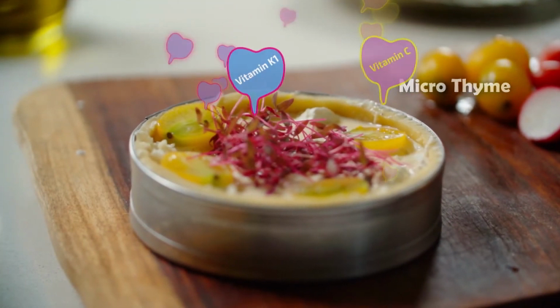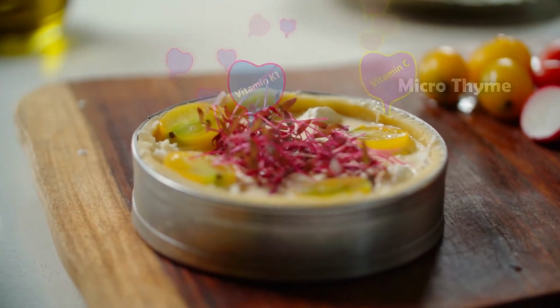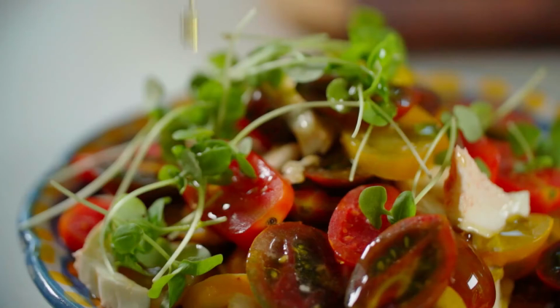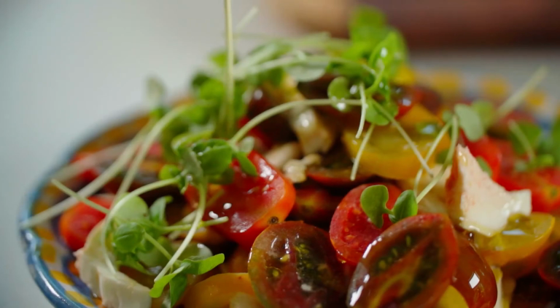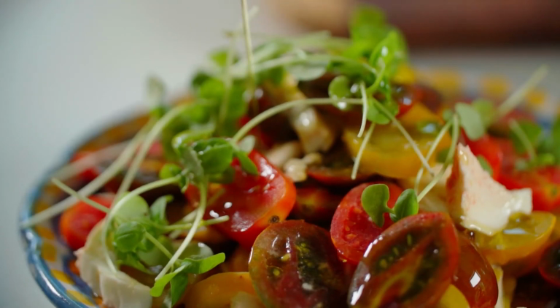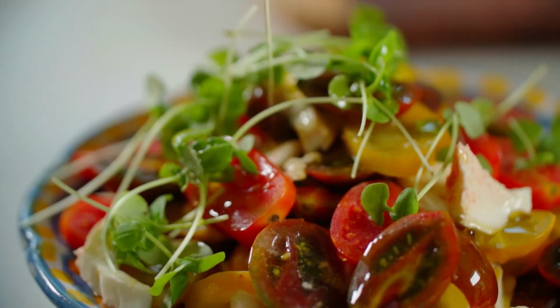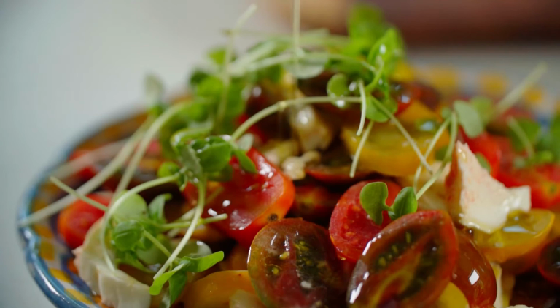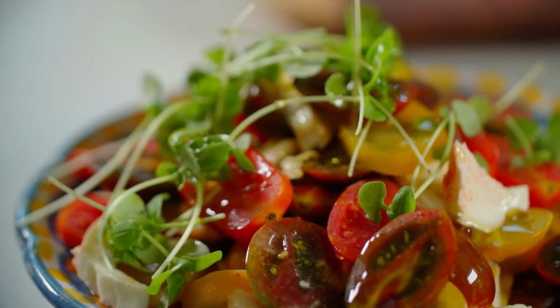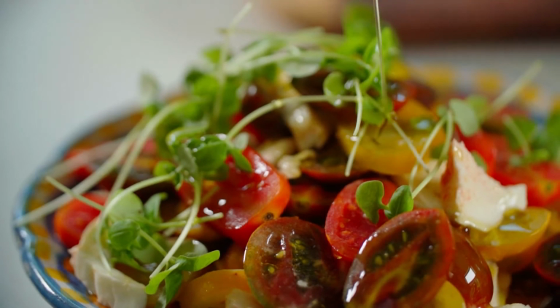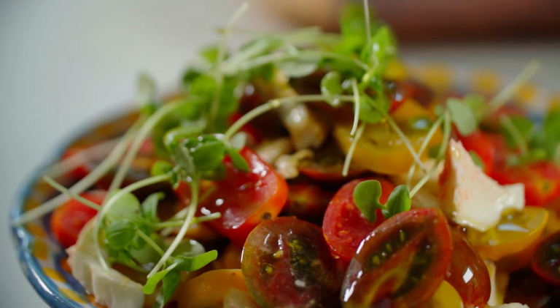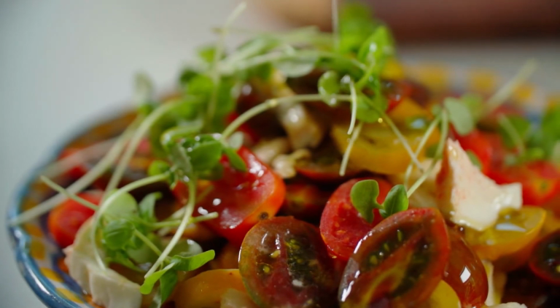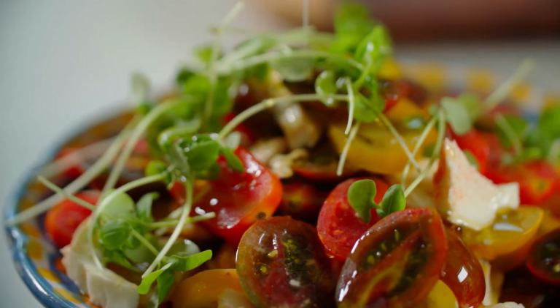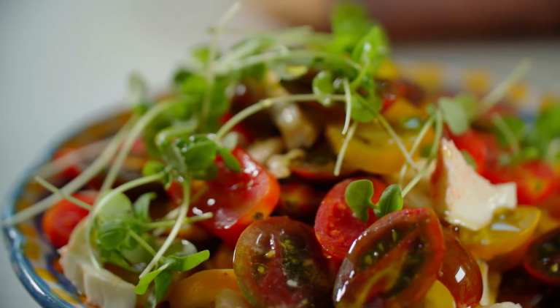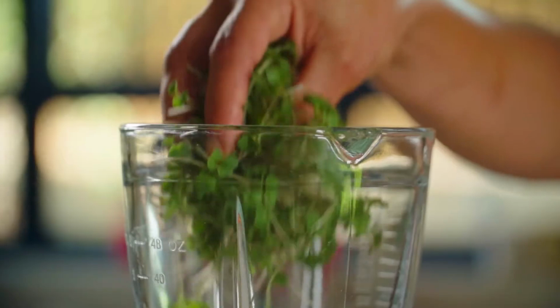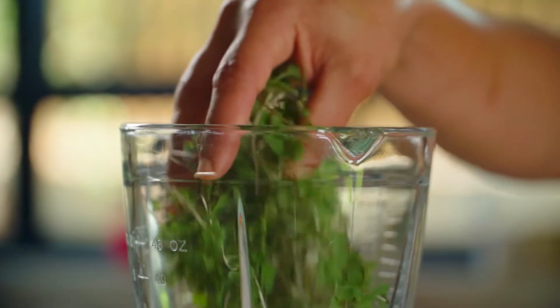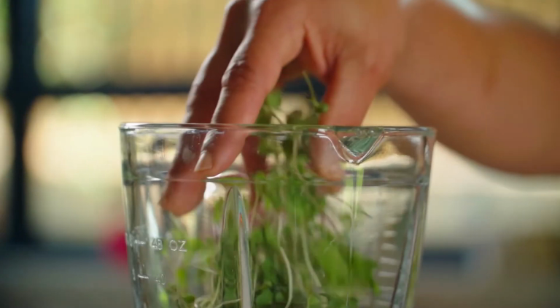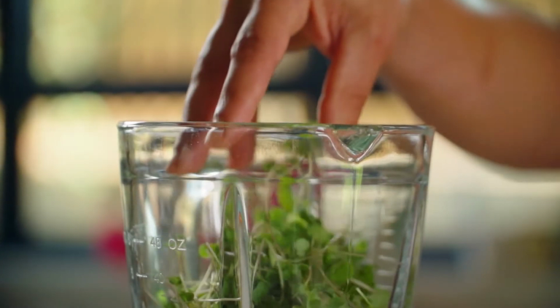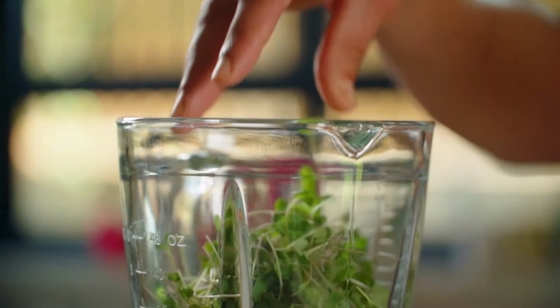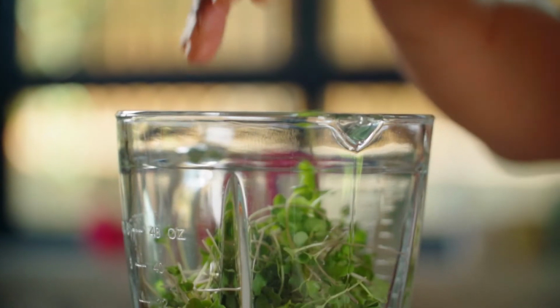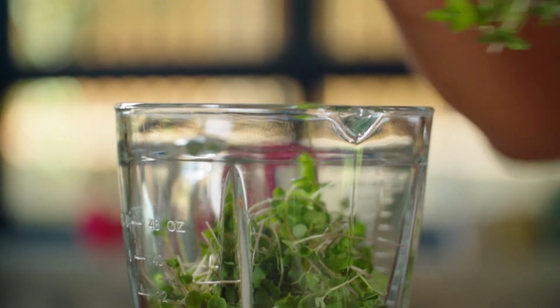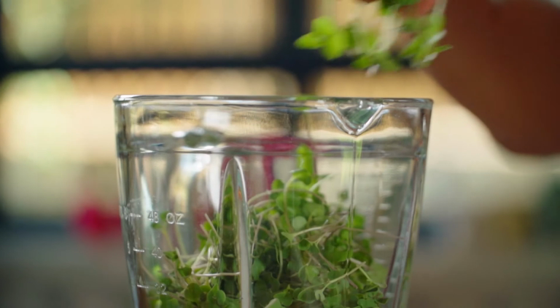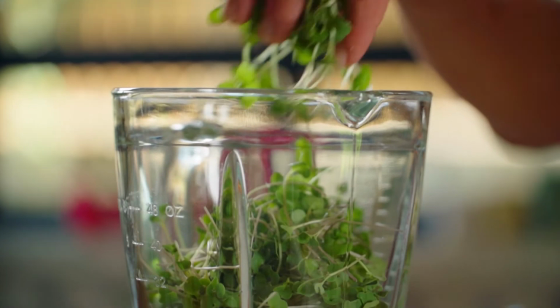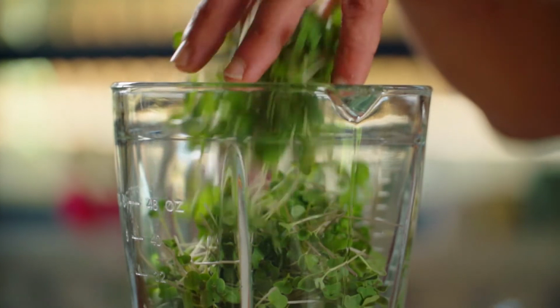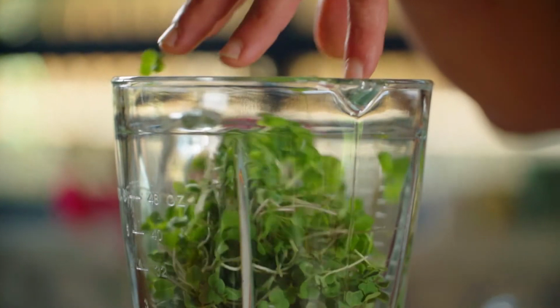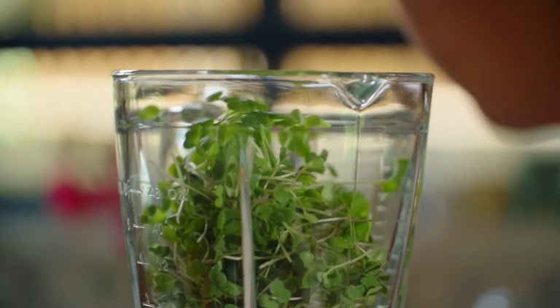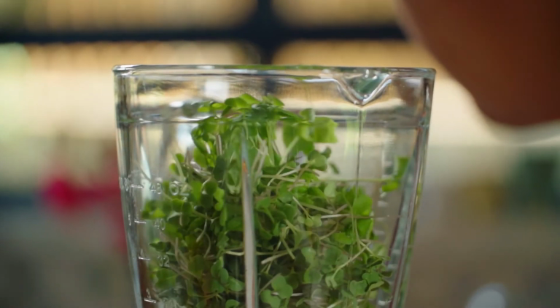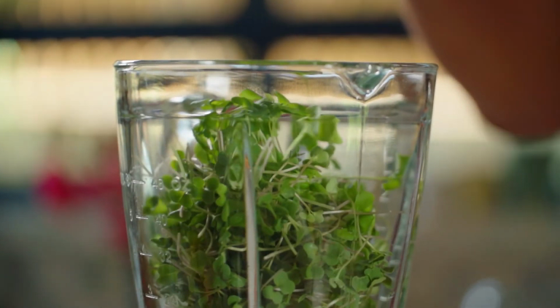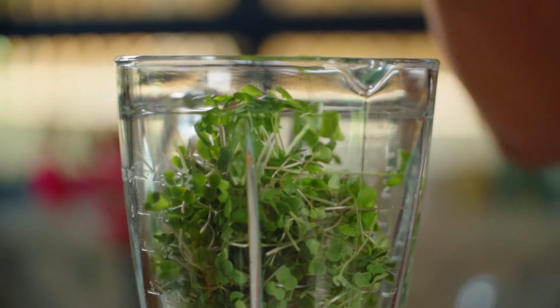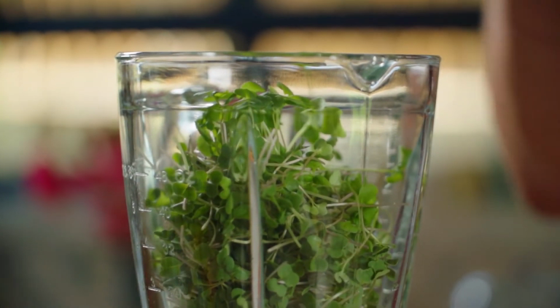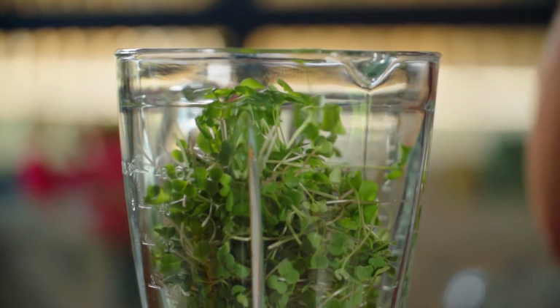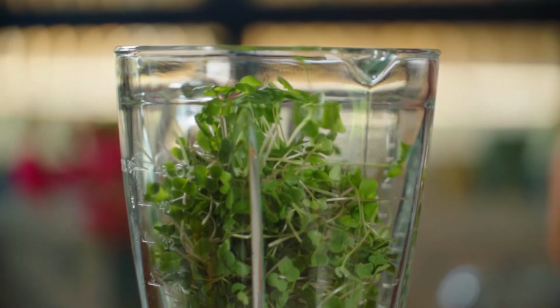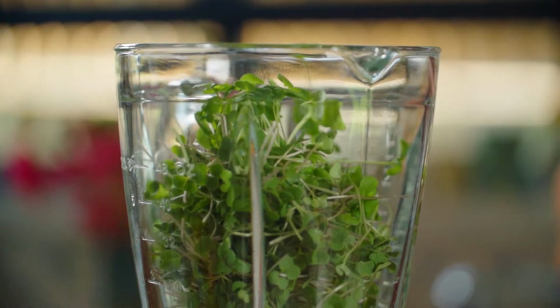No need to worry about cutting the leaves or disposing any growing materials. The leaves are cut at the exact size to preserve their nutritional values and are supplied fresh and ready to use.